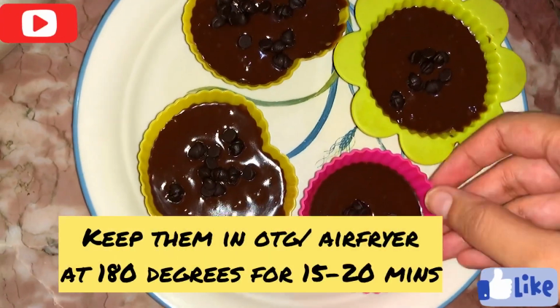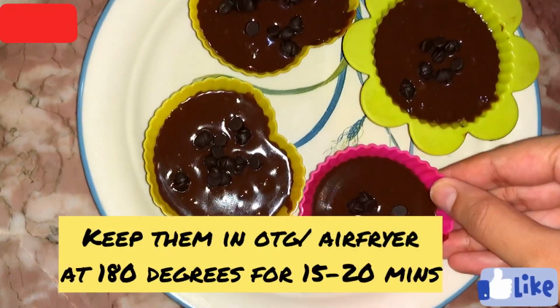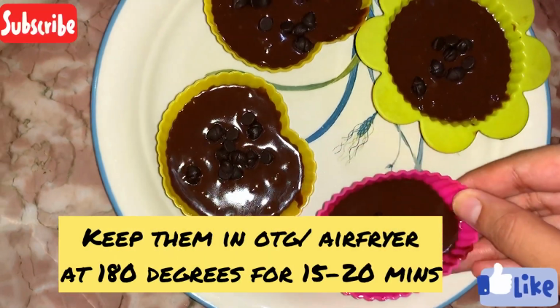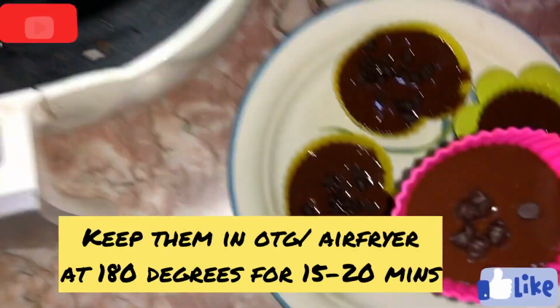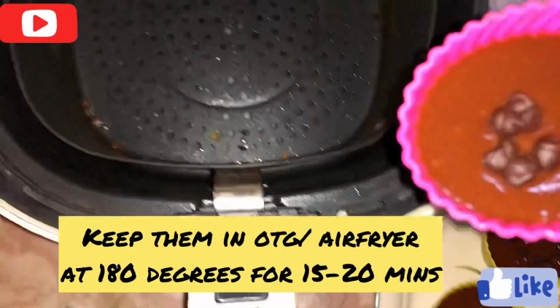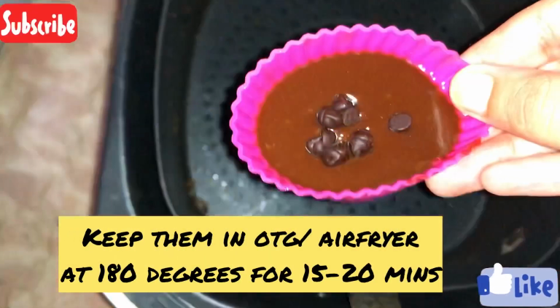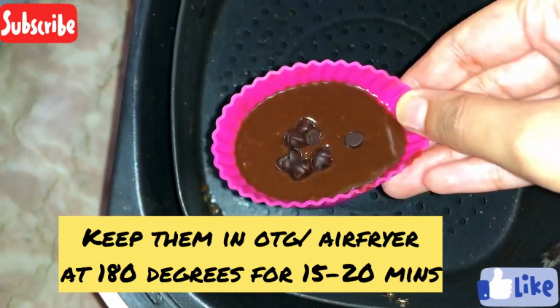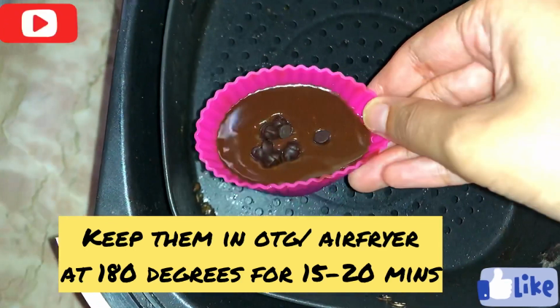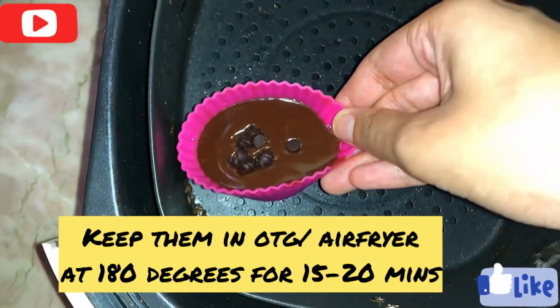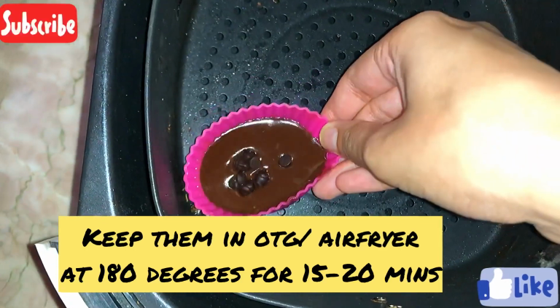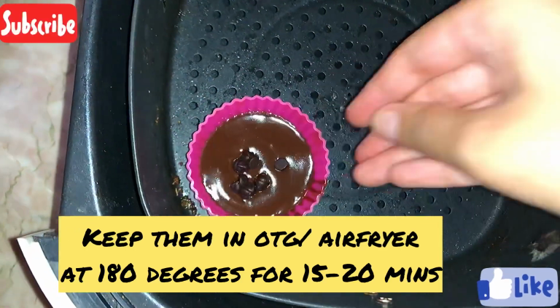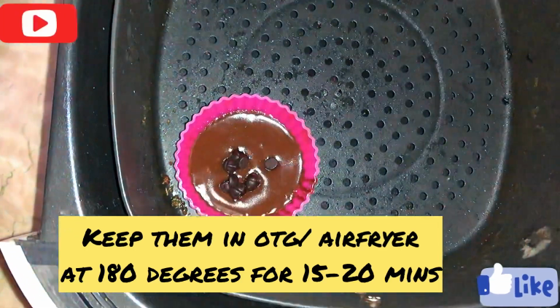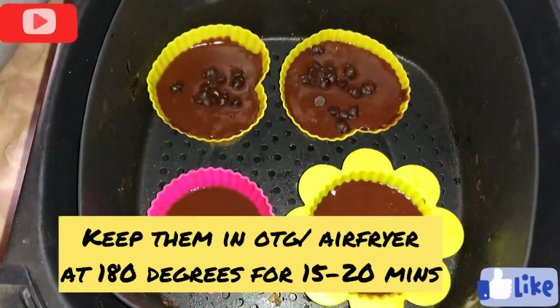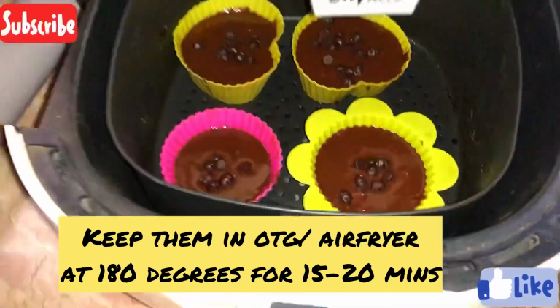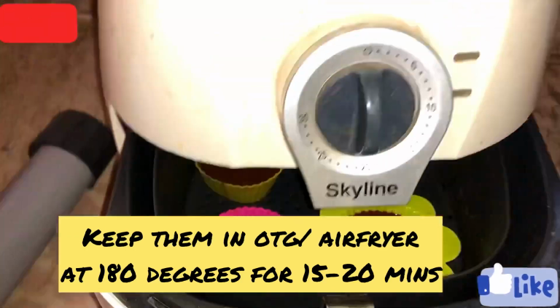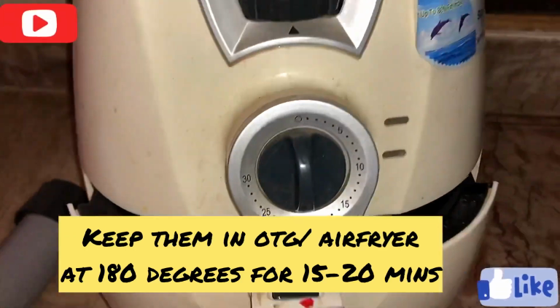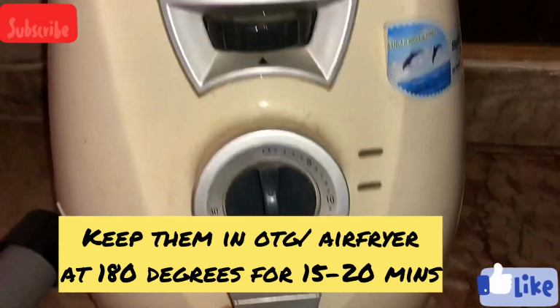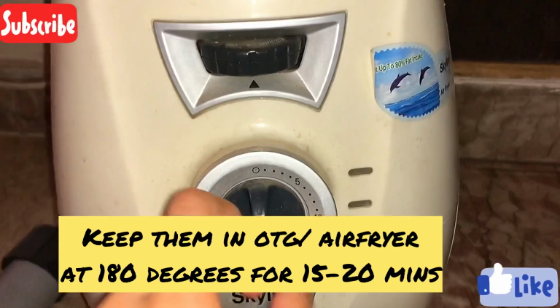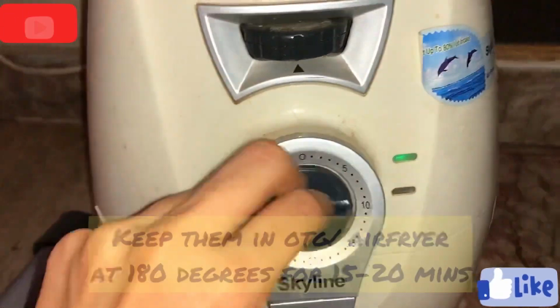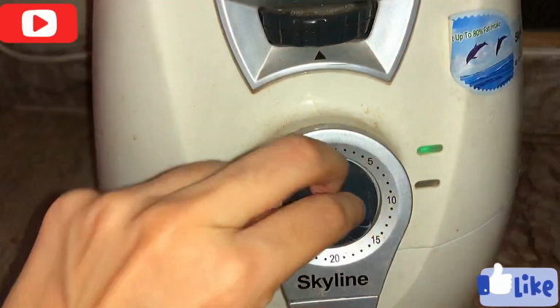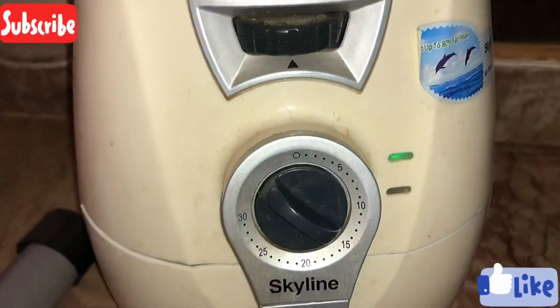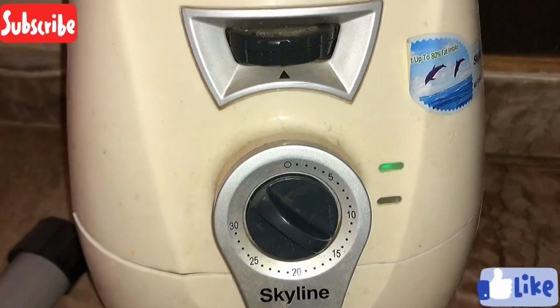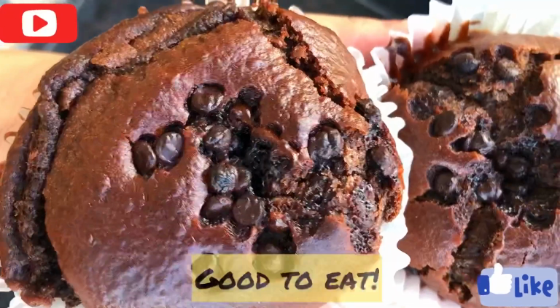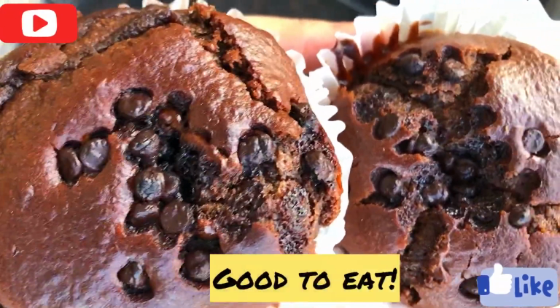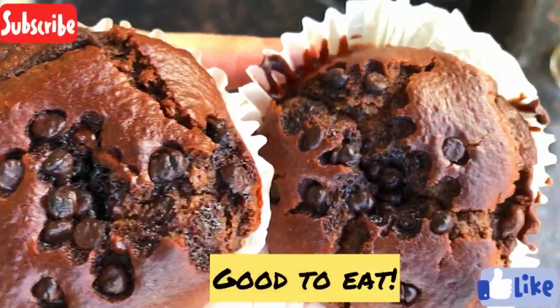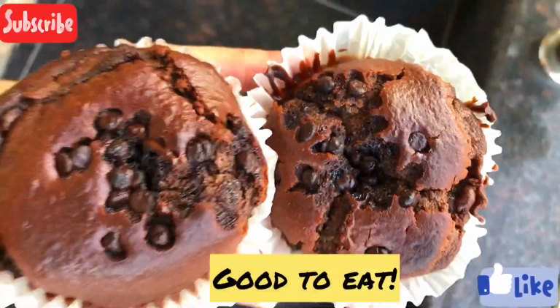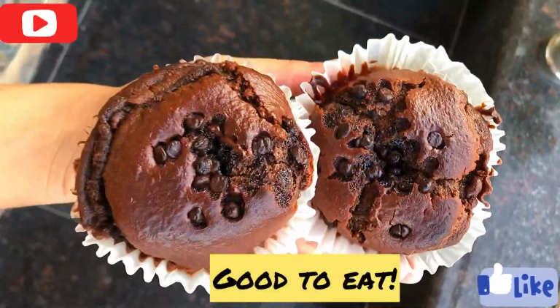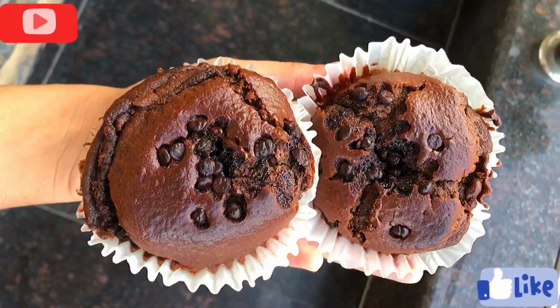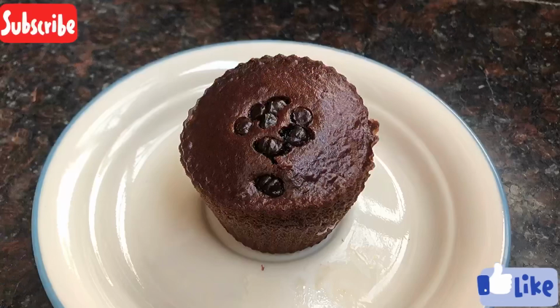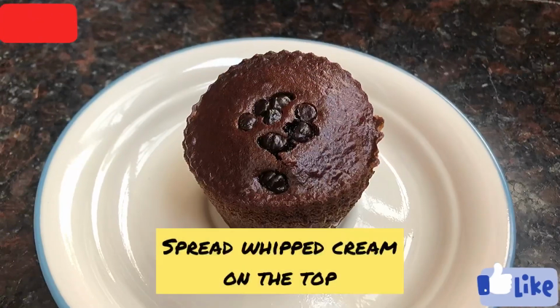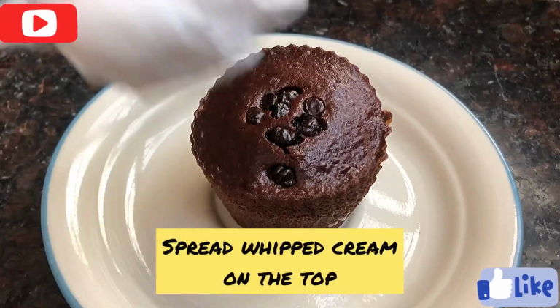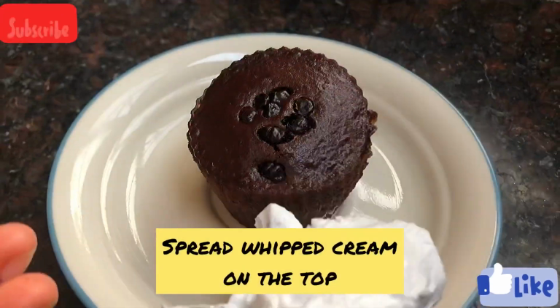I have put them in the air fryer at 180 degrees for 15-20 minutes. You can also use an OTG or a microwave, but in the microwave the taste and flavor won't be as good as in the OTG or air fryer.